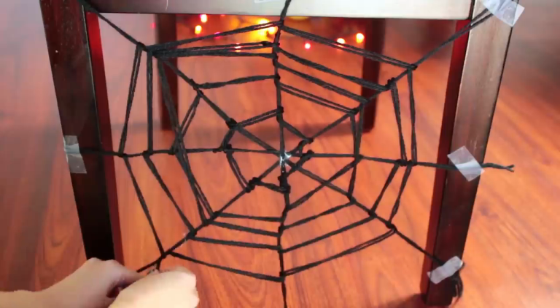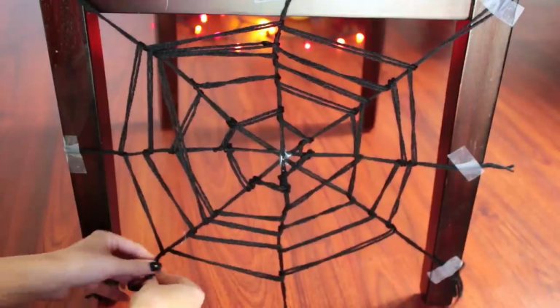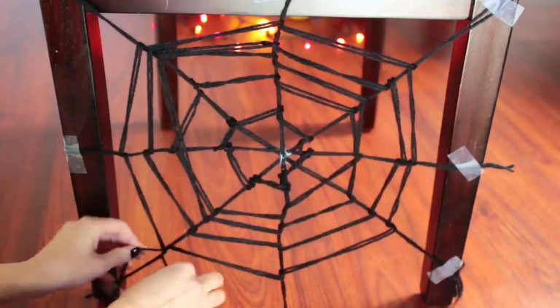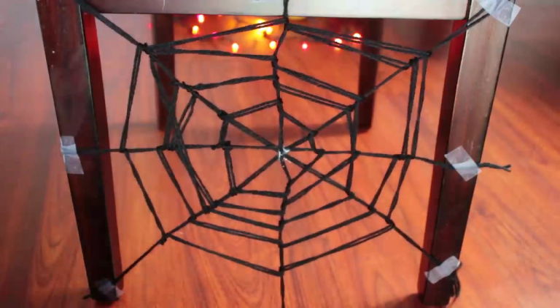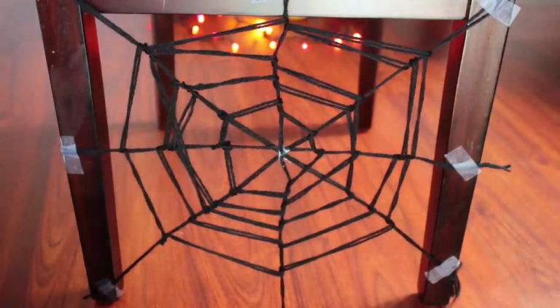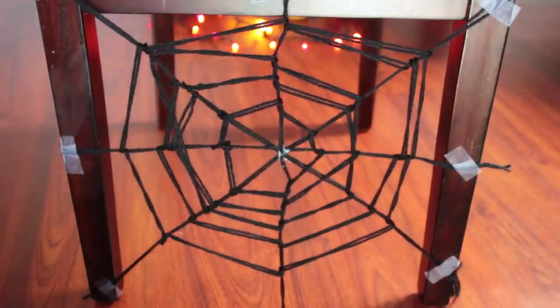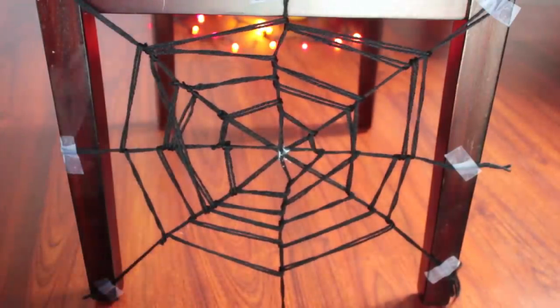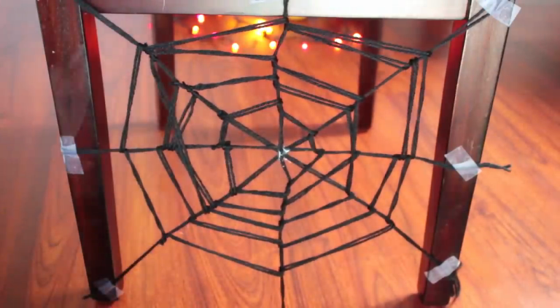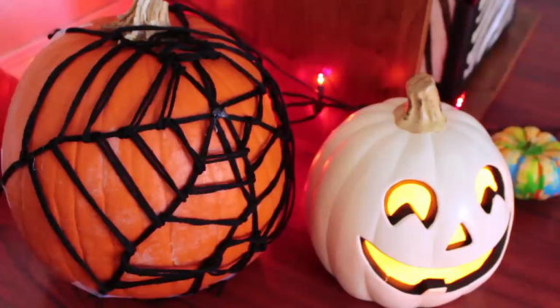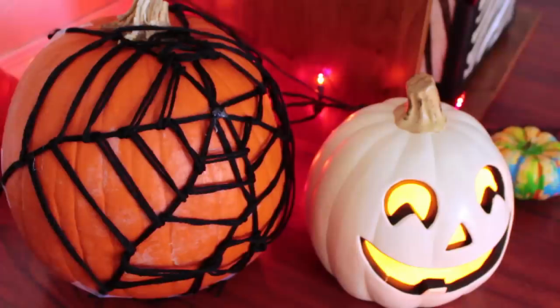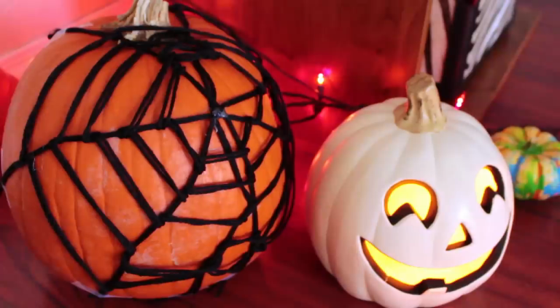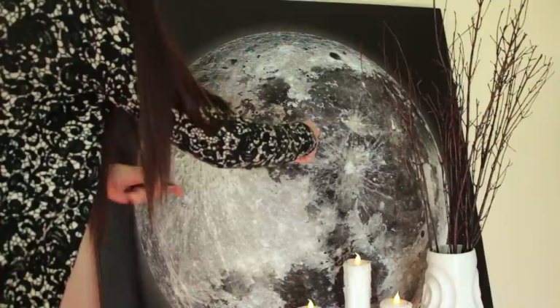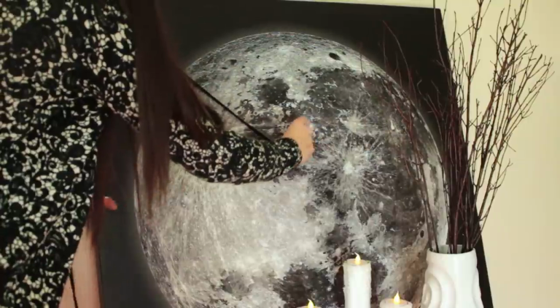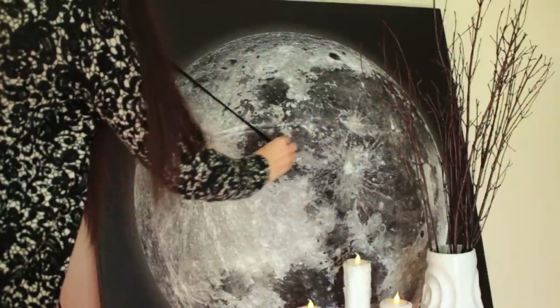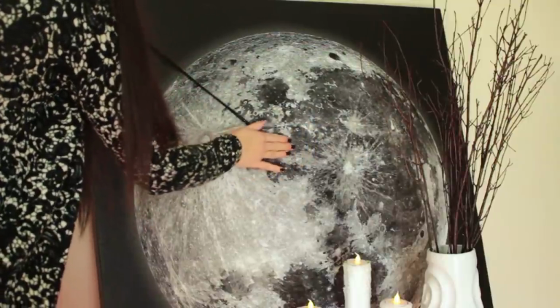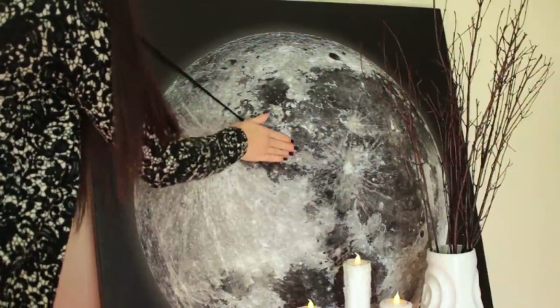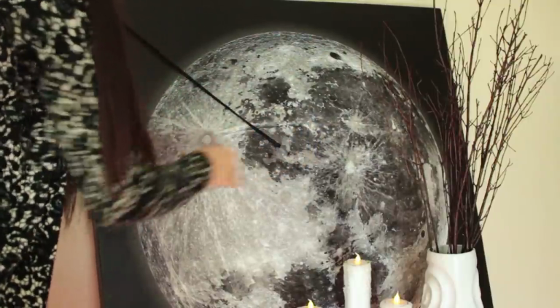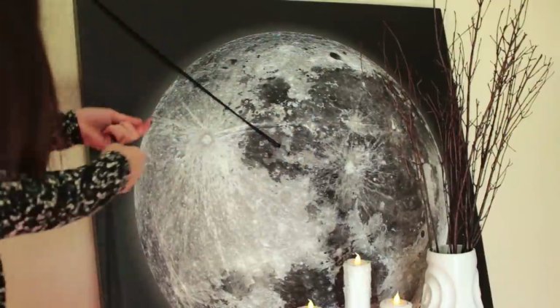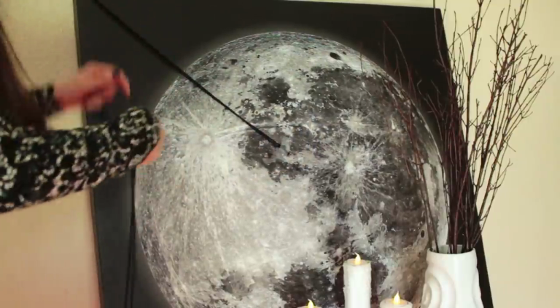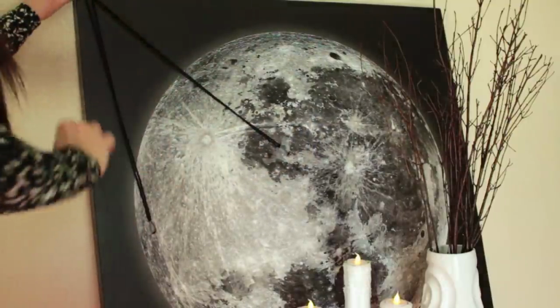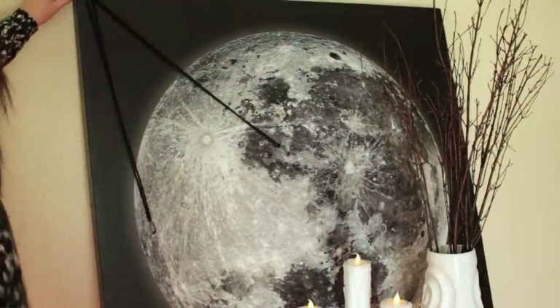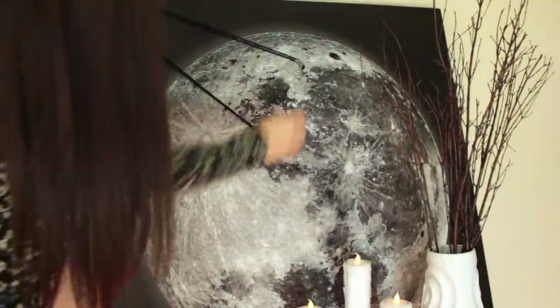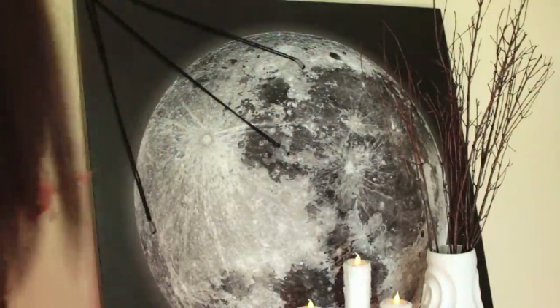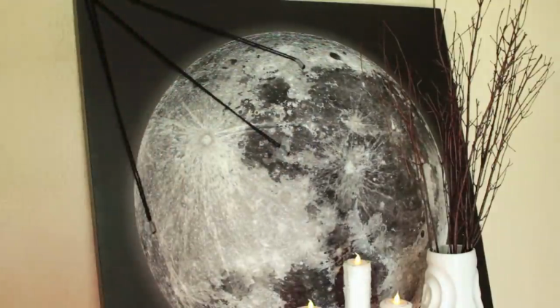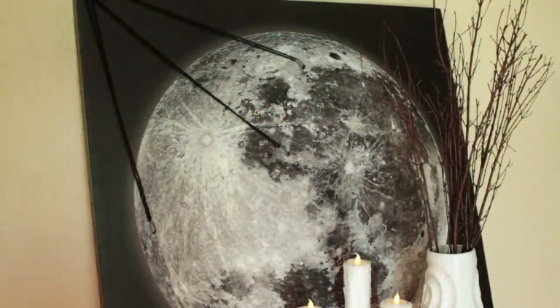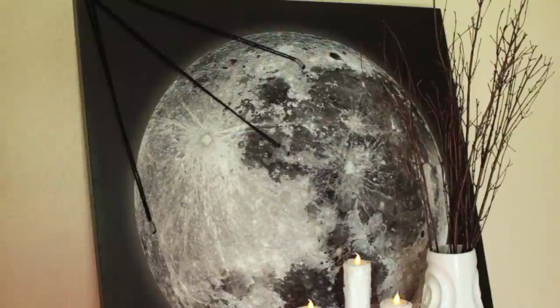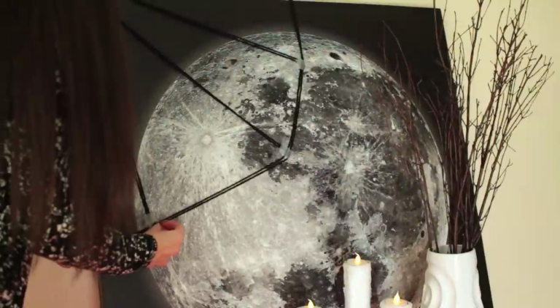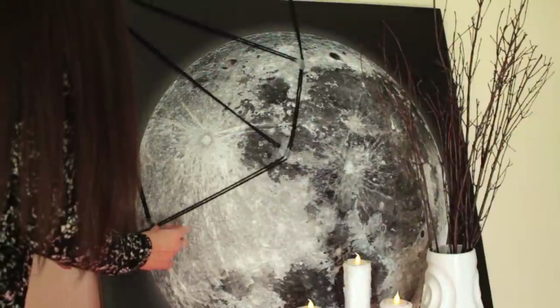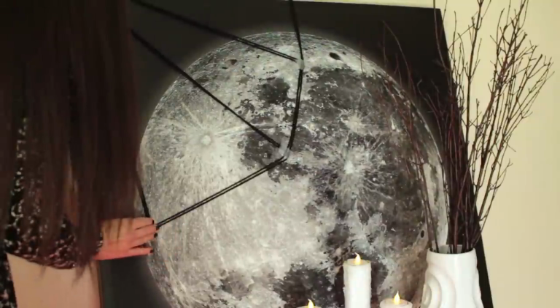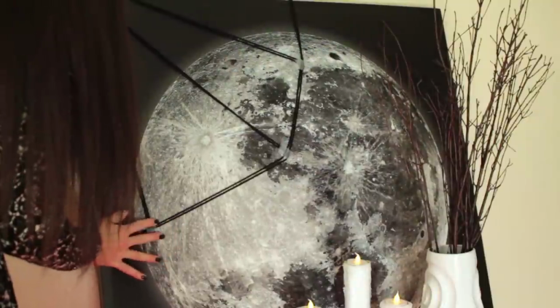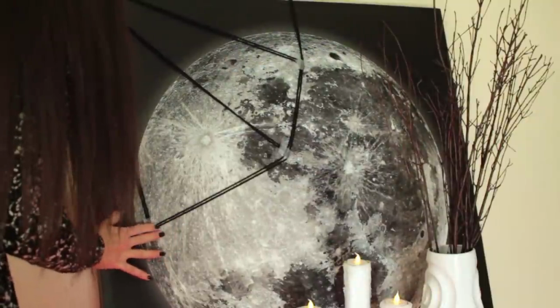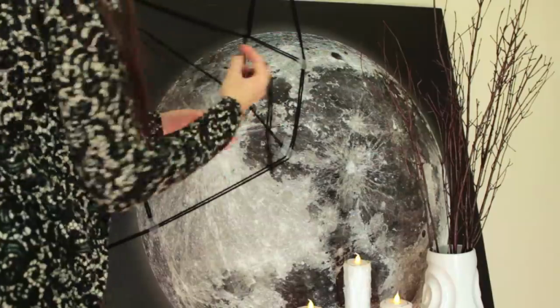This is what it should look like. You can hang this on a wall or you can even decorate your pumpkins with it. Something else you can do is decorate mirrors, wall art, or photographs. Here I'm making a quarter of a spiderweb using the same weaving technique as the first spiderweb.